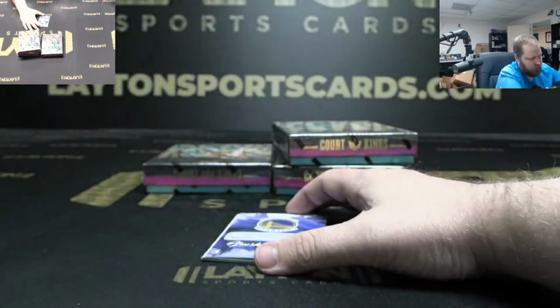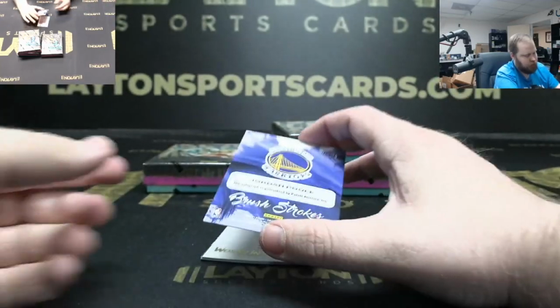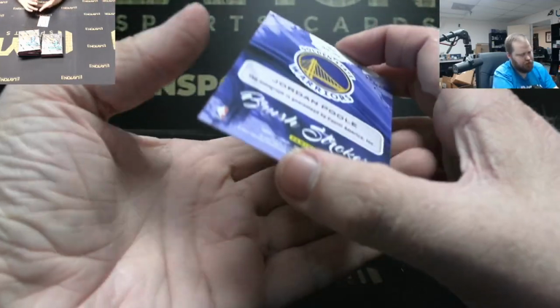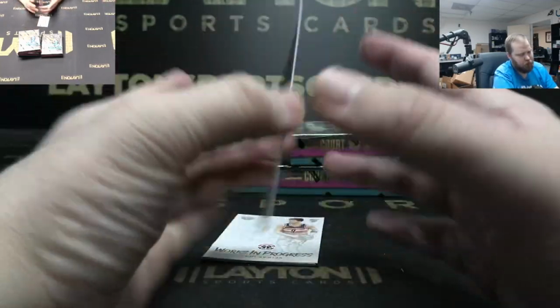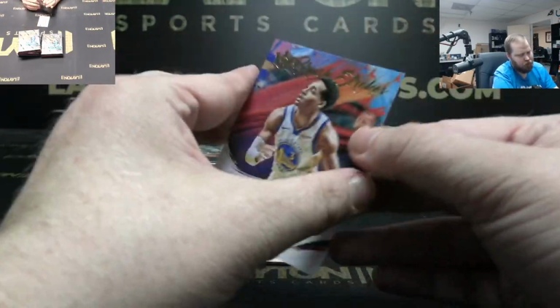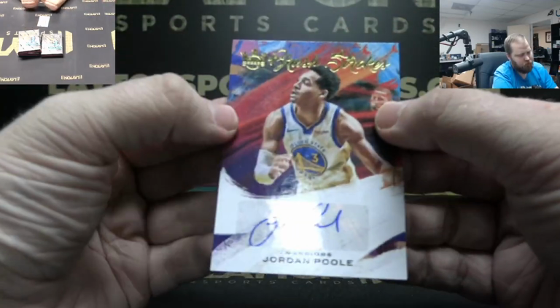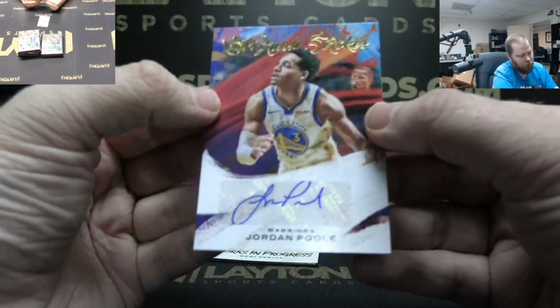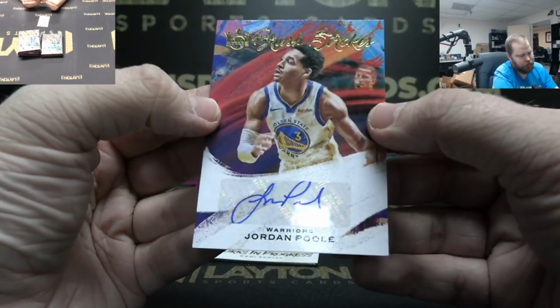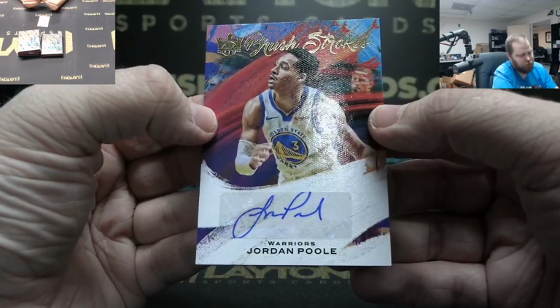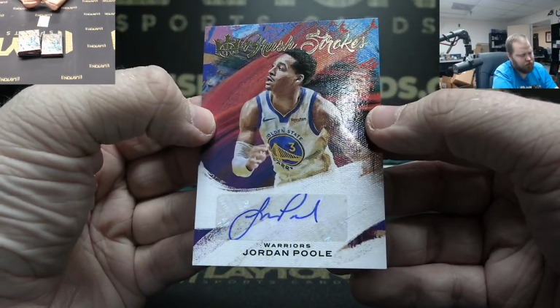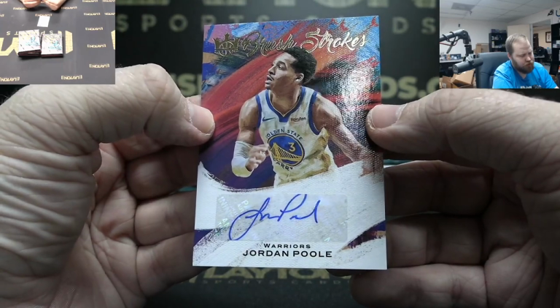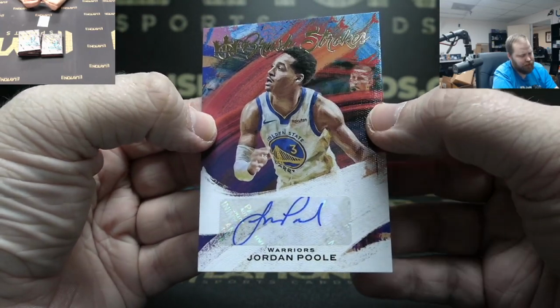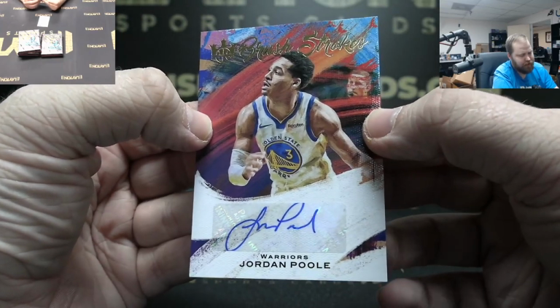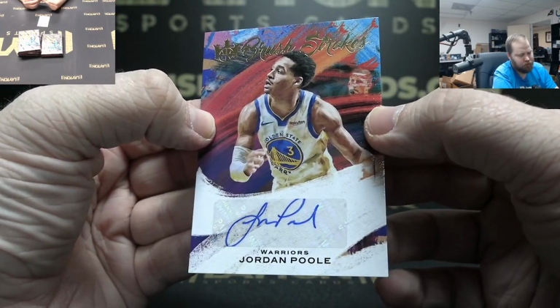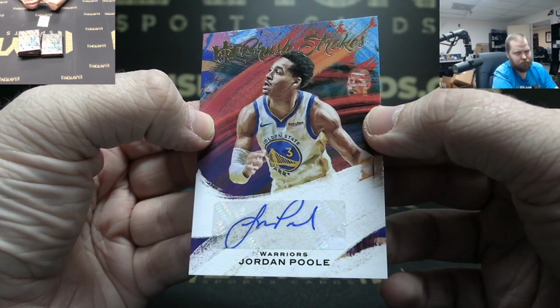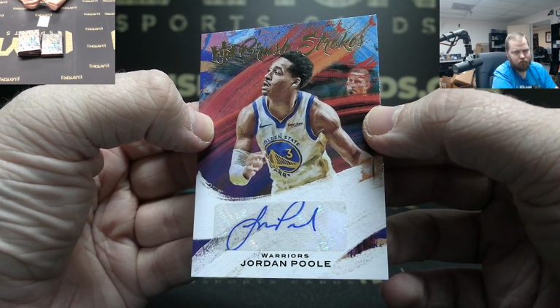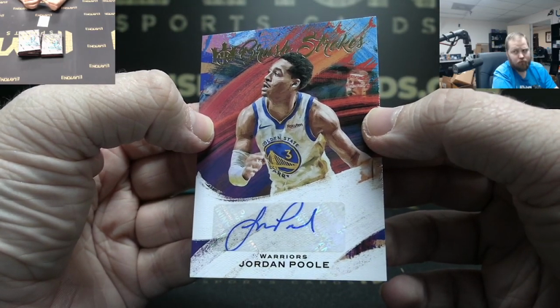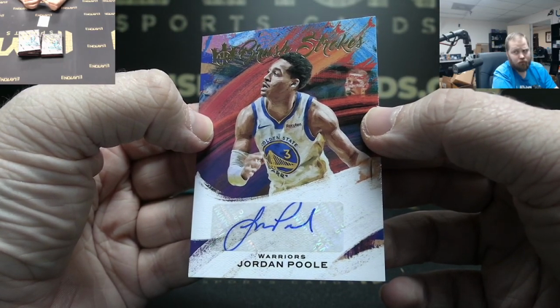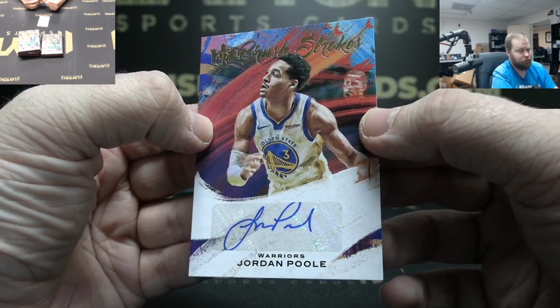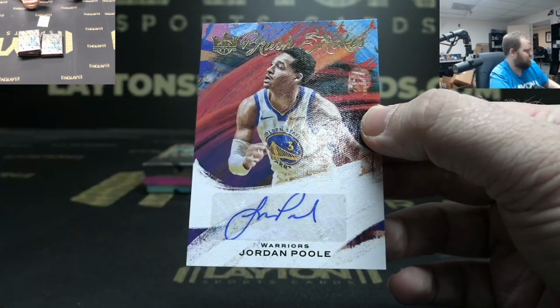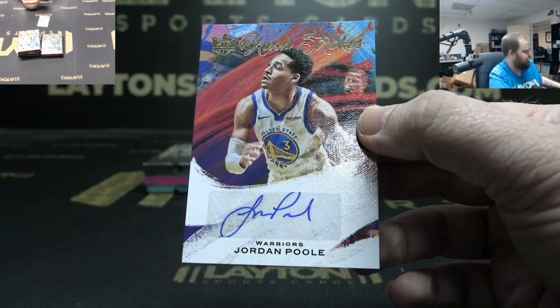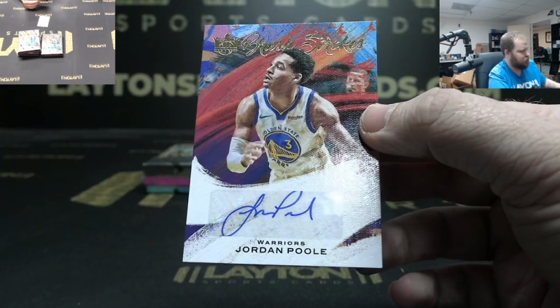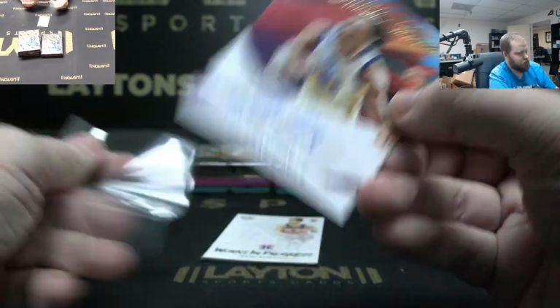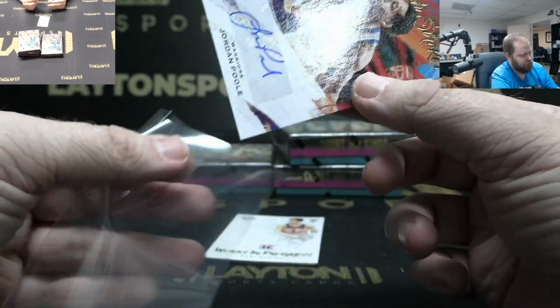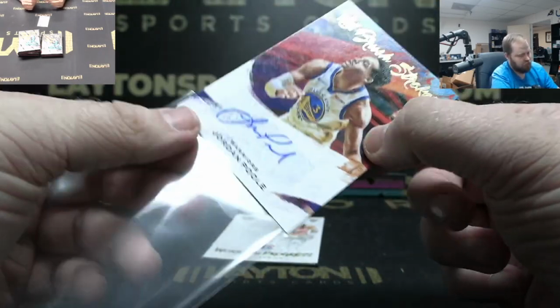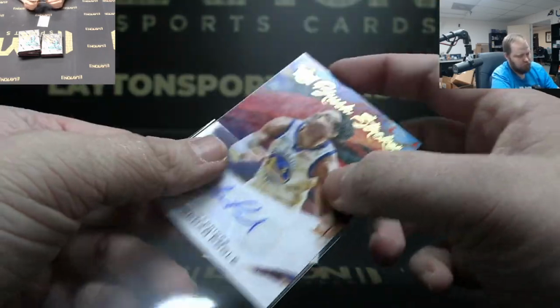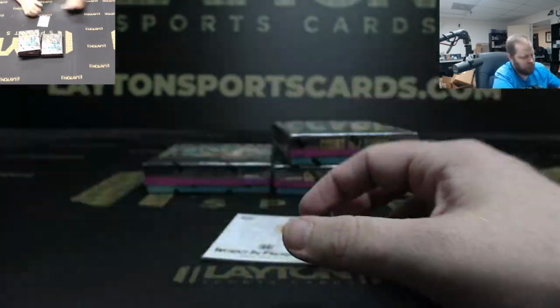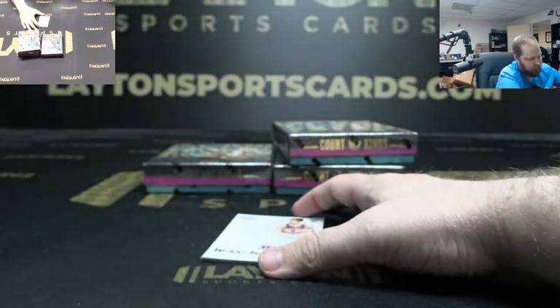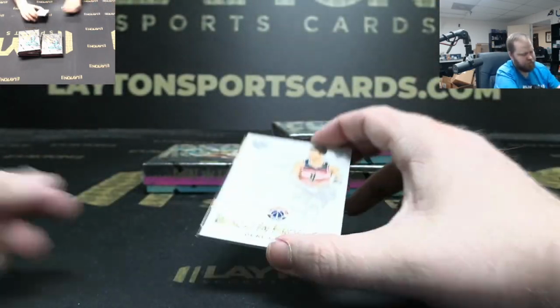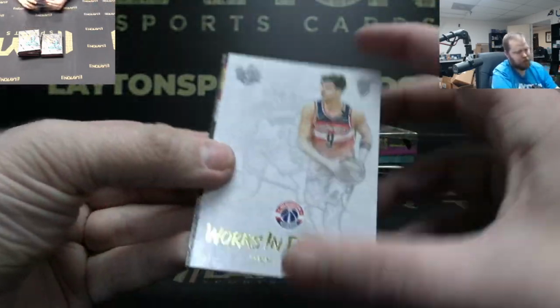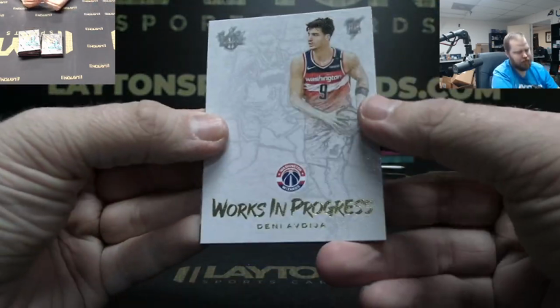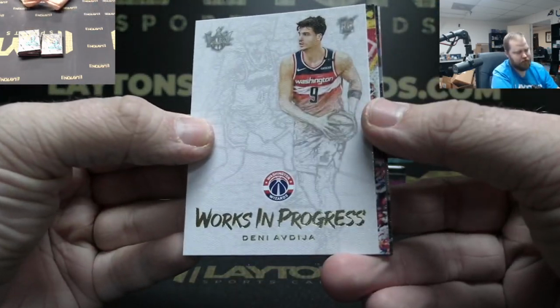Jordan Poole Warriors auto Brushstrokes to 99. Those are pretty nice Brushstrokes. Now Works in Progress — Deni Avdija.